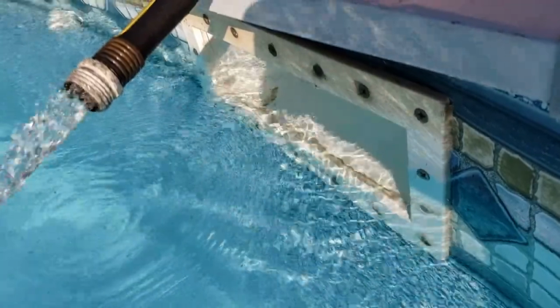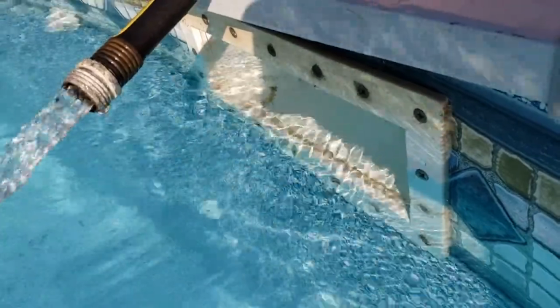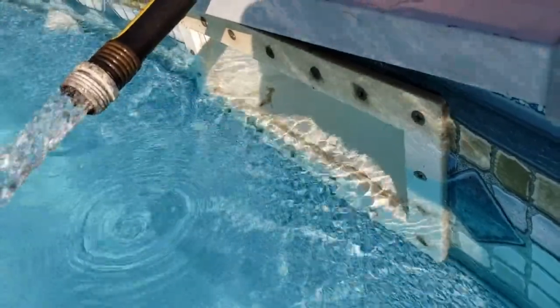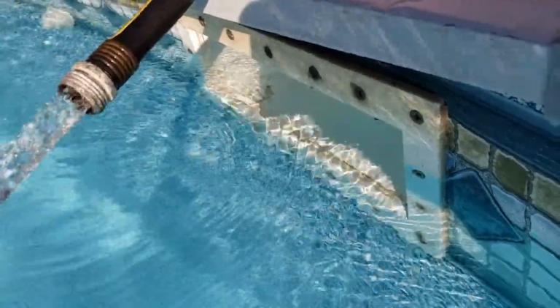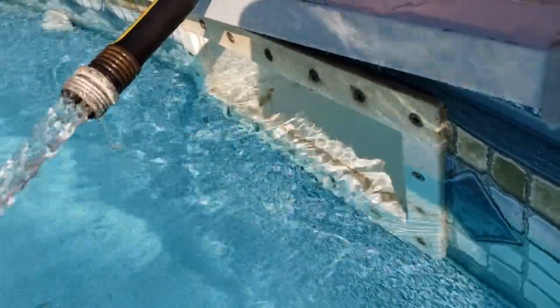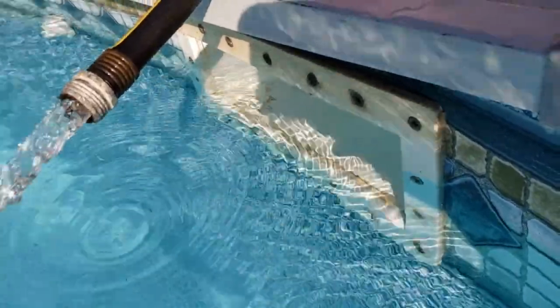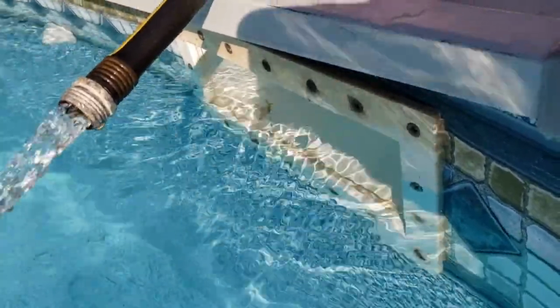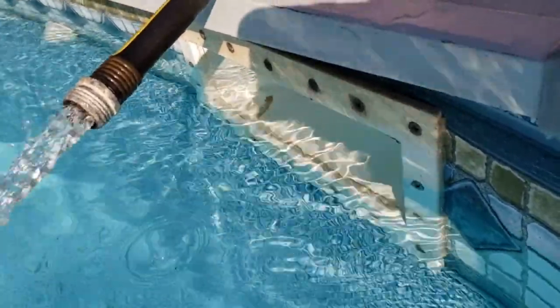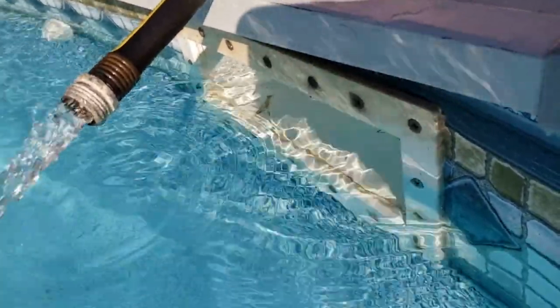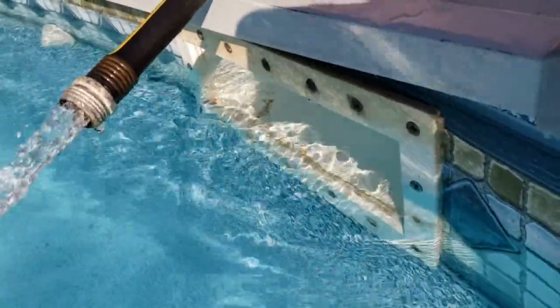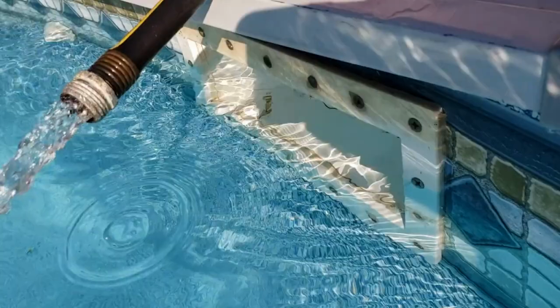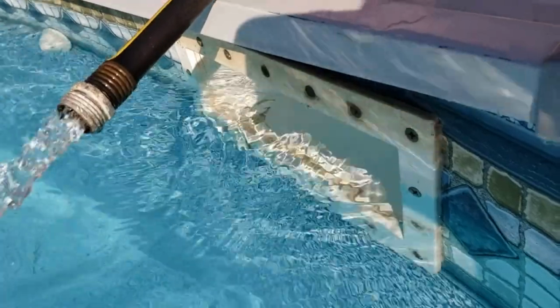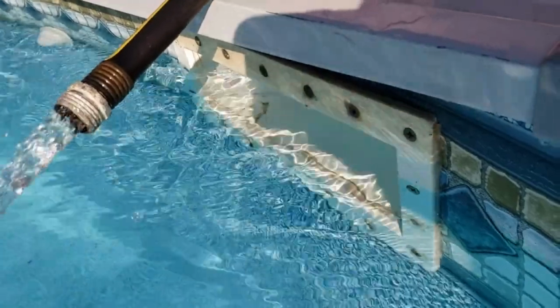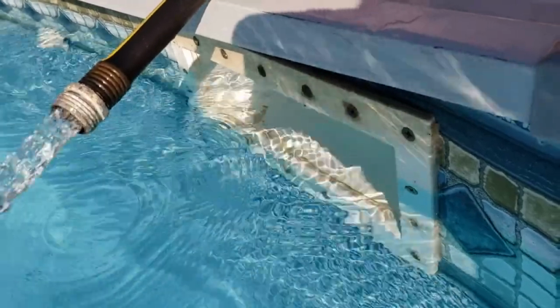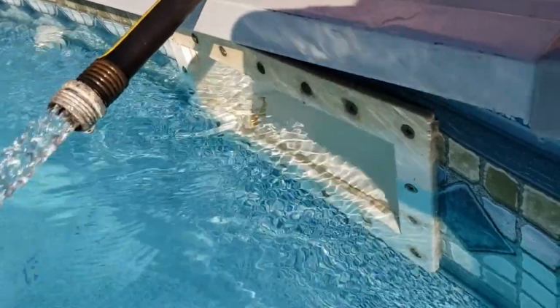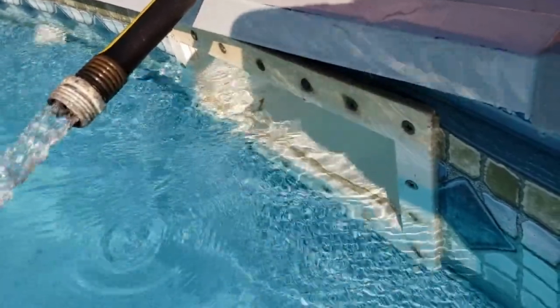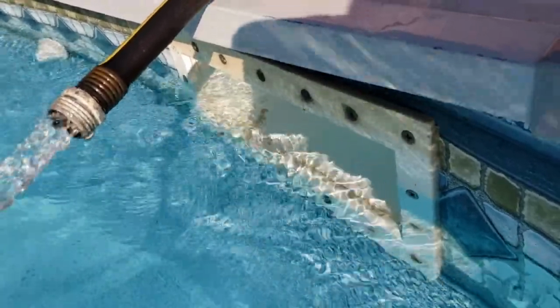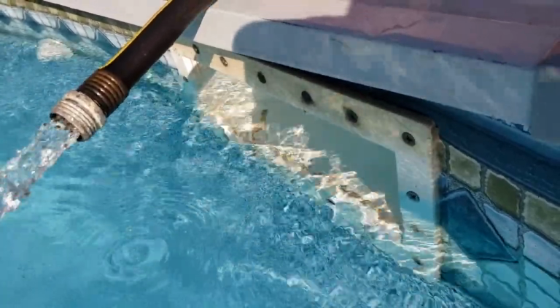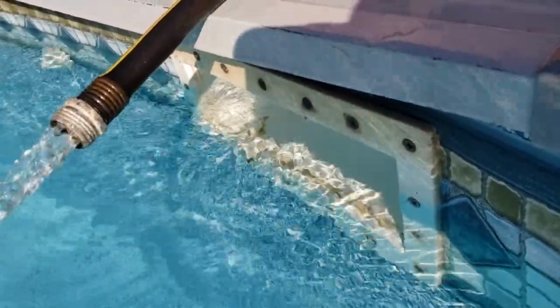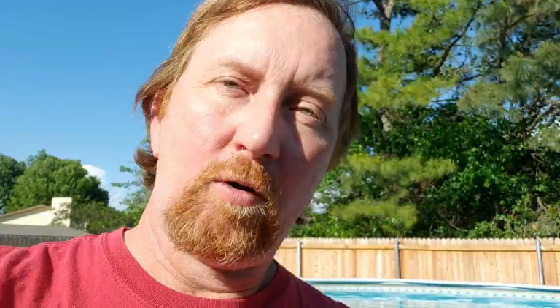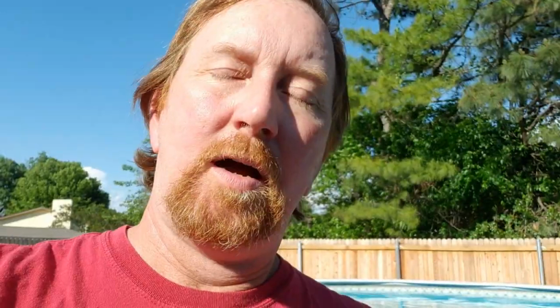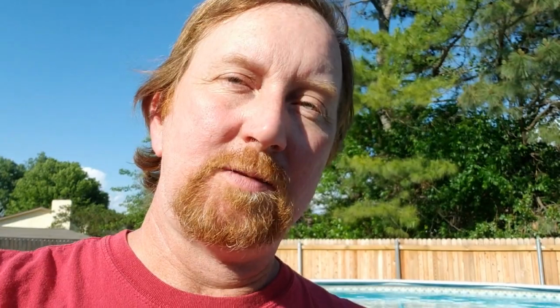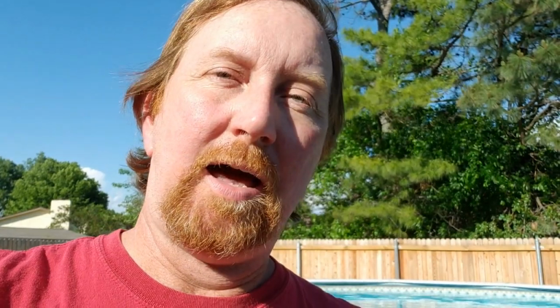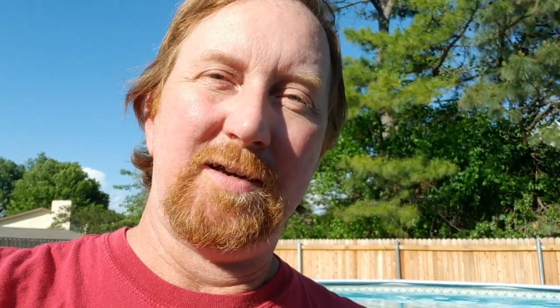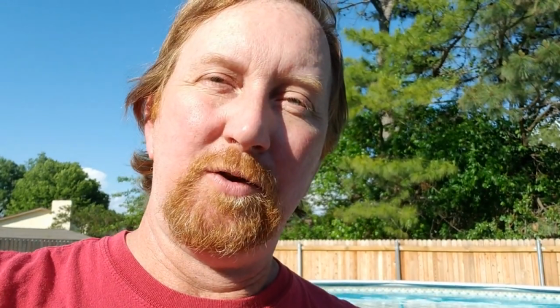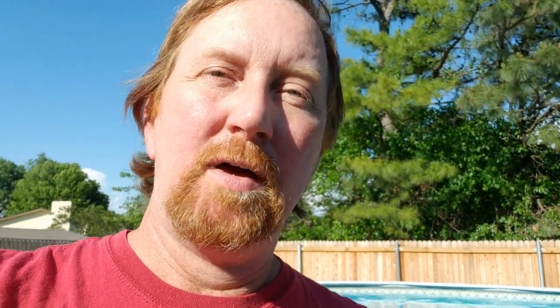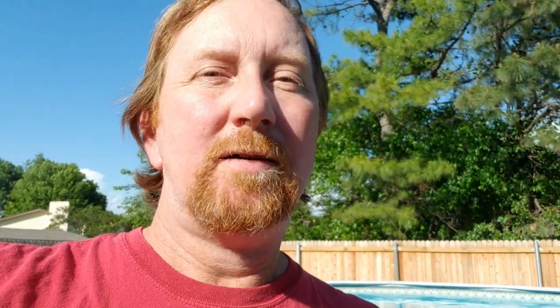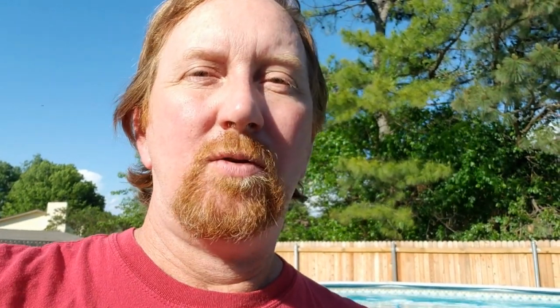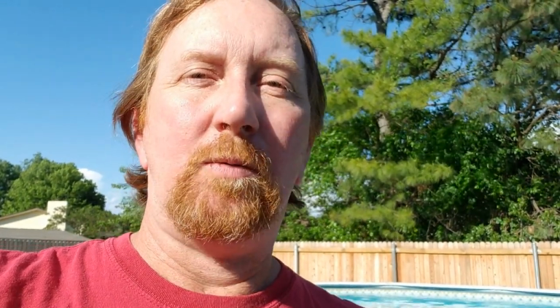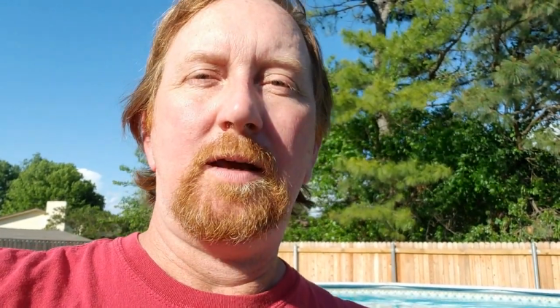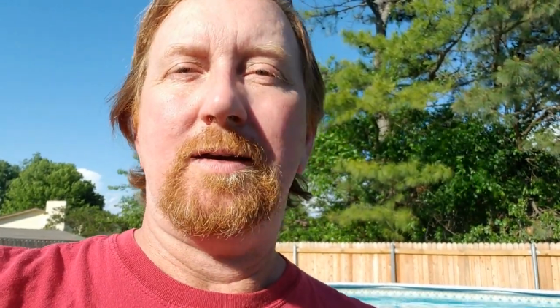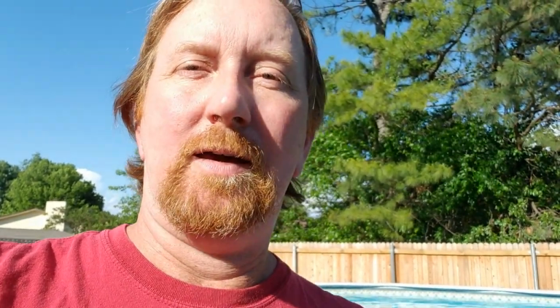Once you know the gallons per minute that your water hose is pumping out, we can easily determine approximately how long it's going to take to fill your pool. I'll send you to a website where you can enter that data in.